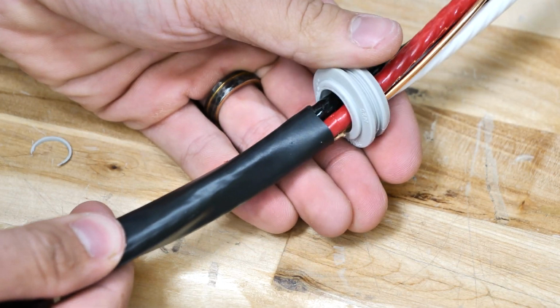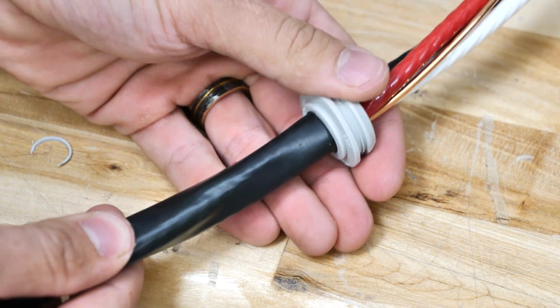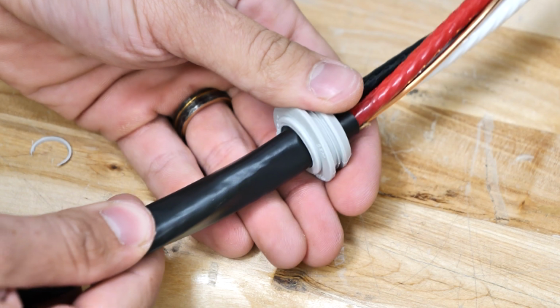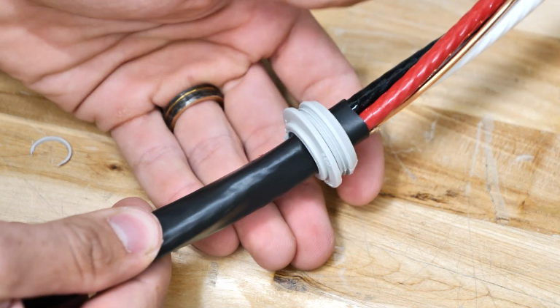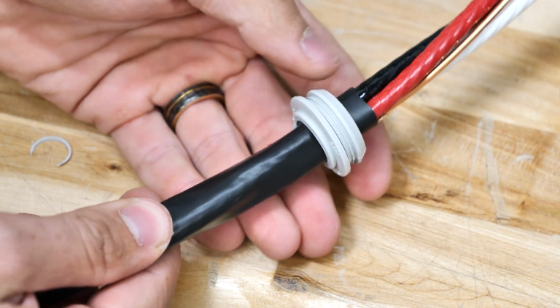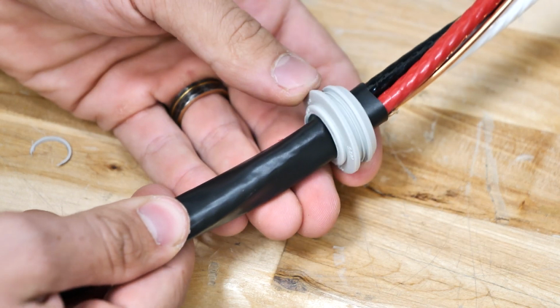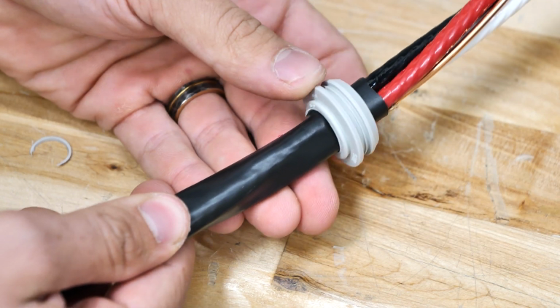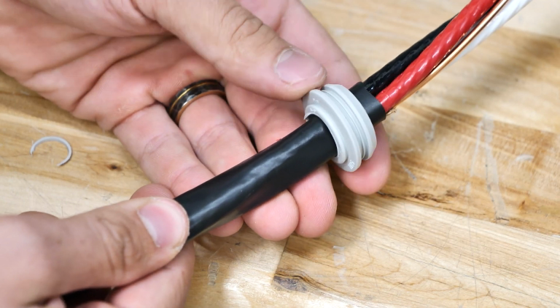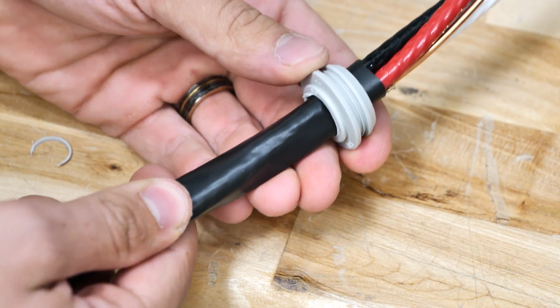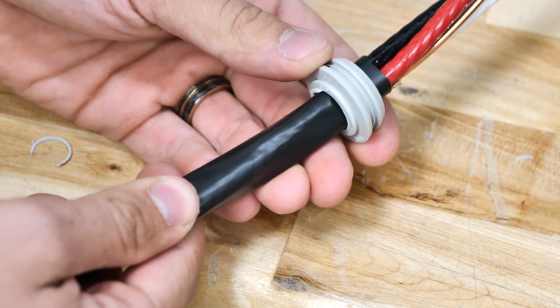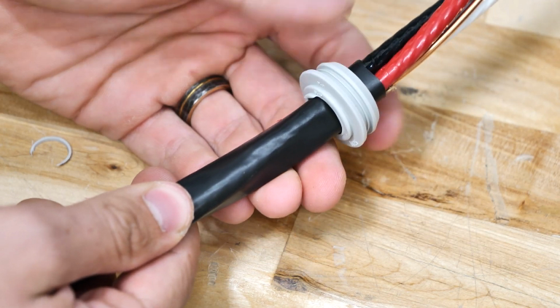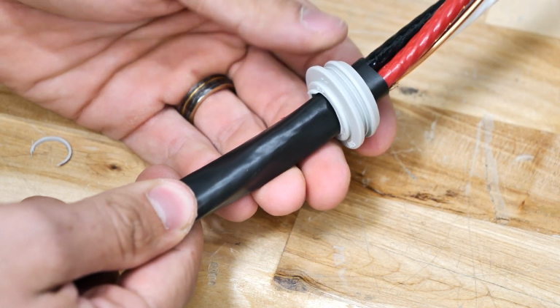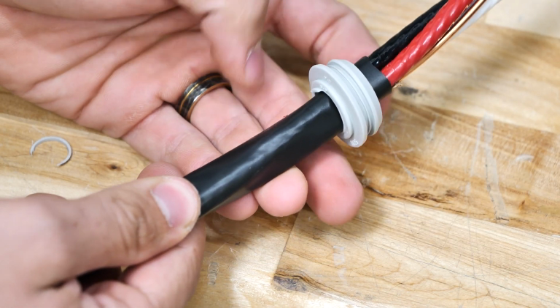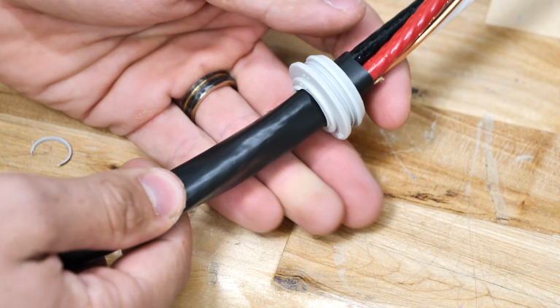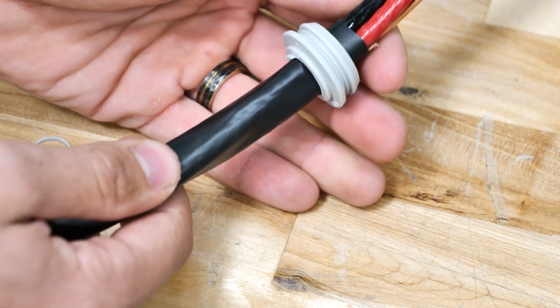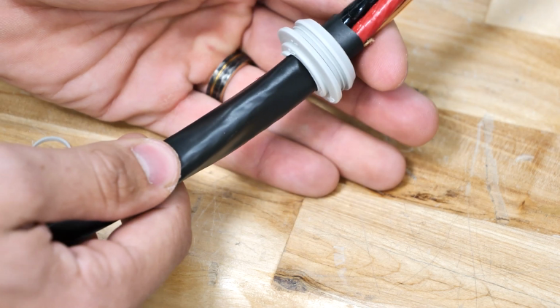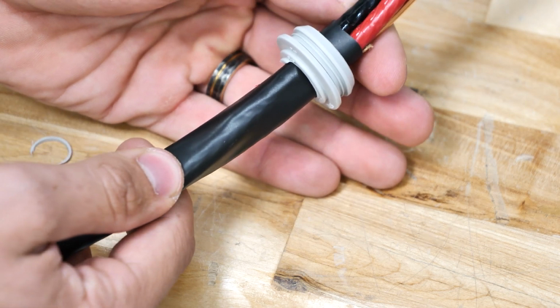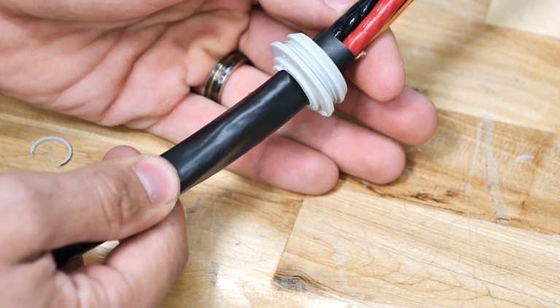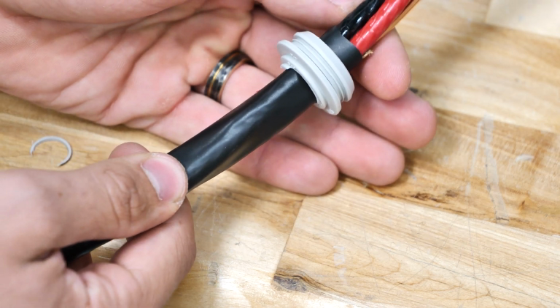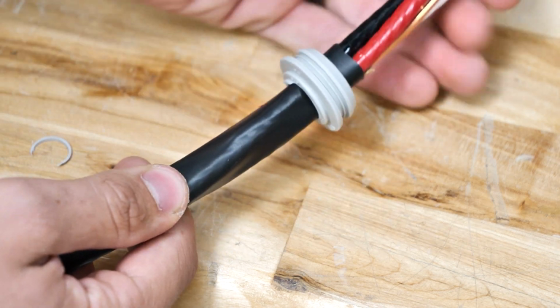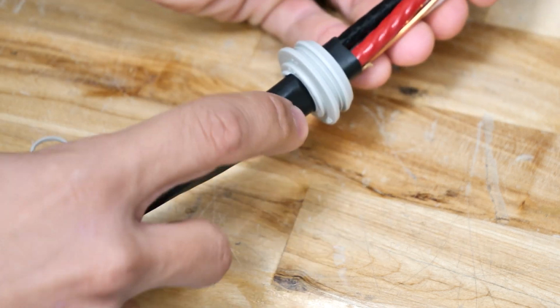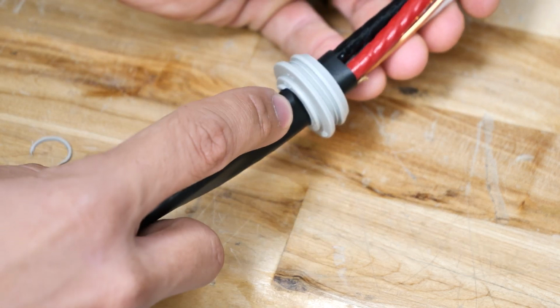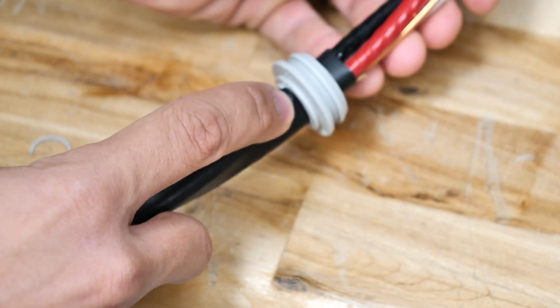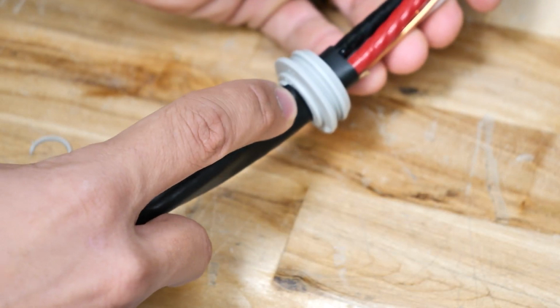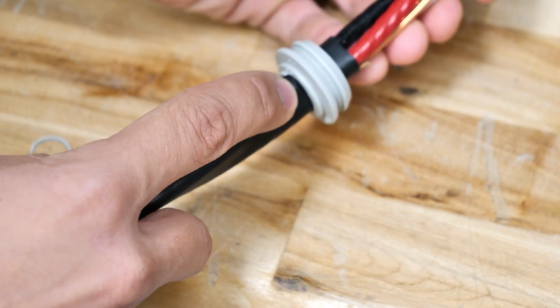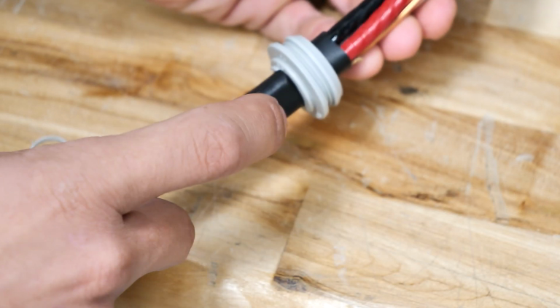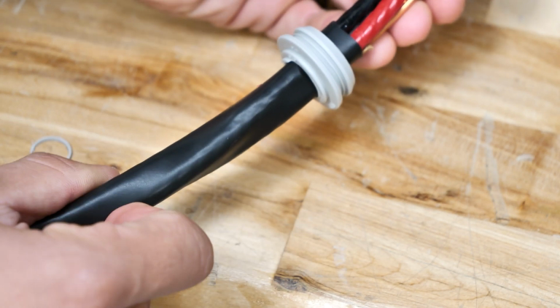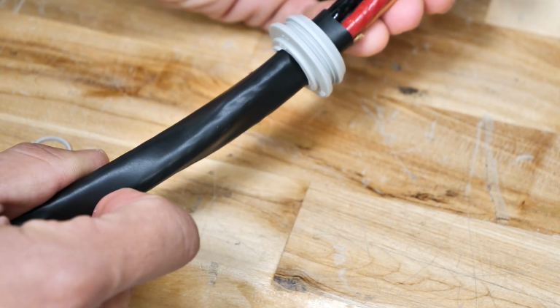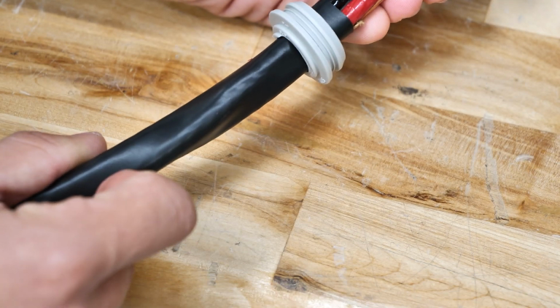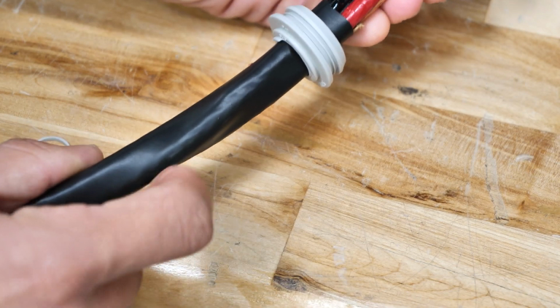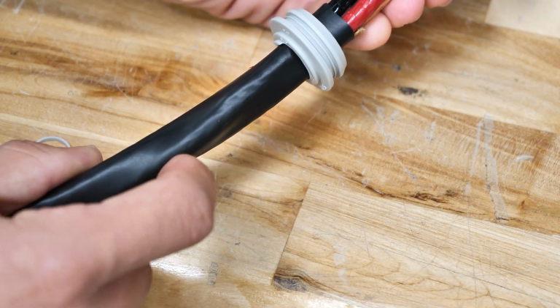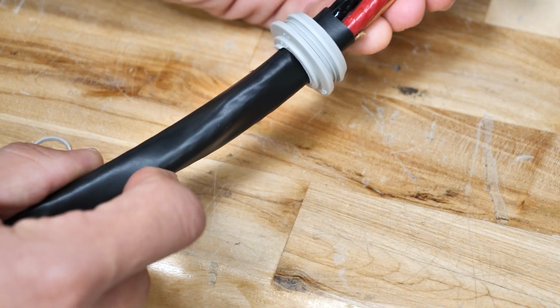Next, I'll slide it over the wire like this. In reality I went a little bit big on this opening, but it'll be fine for today's example. Just make sure you don't go too big on this to allow any dust or moisture or anything like that to come through.